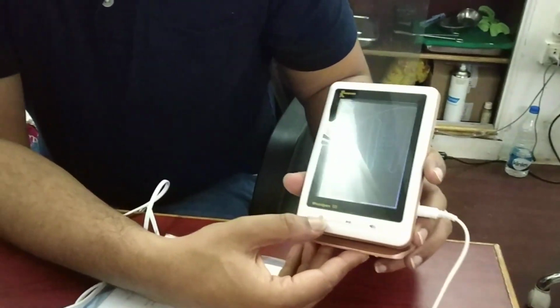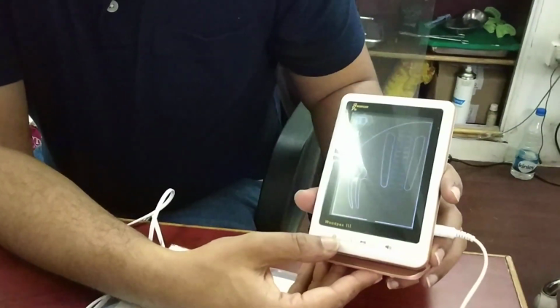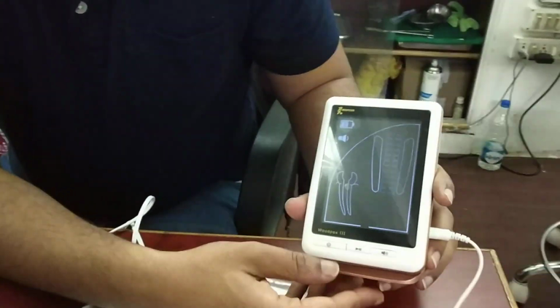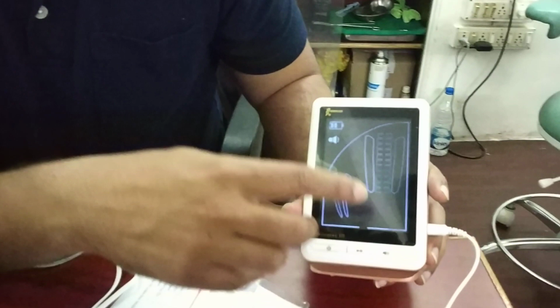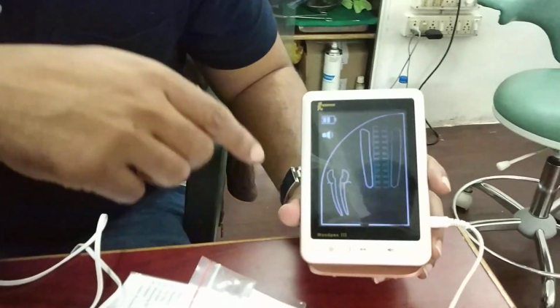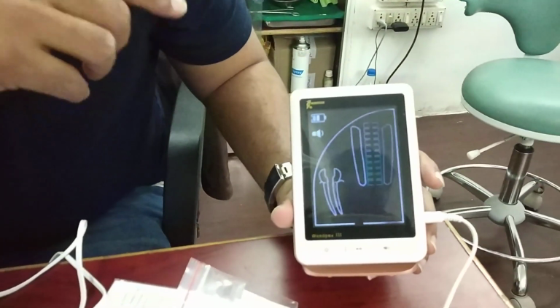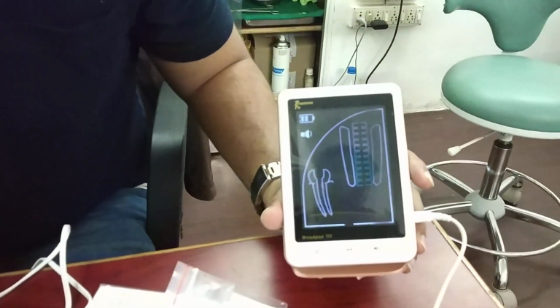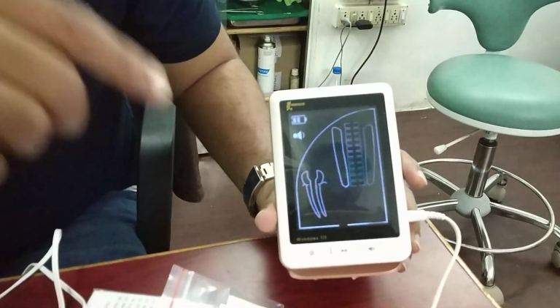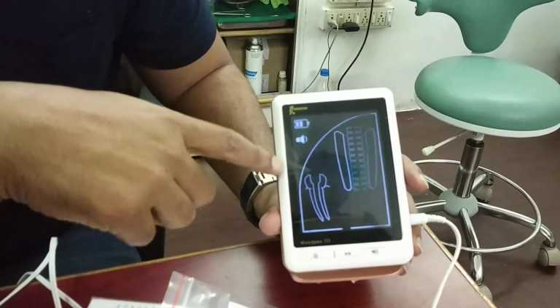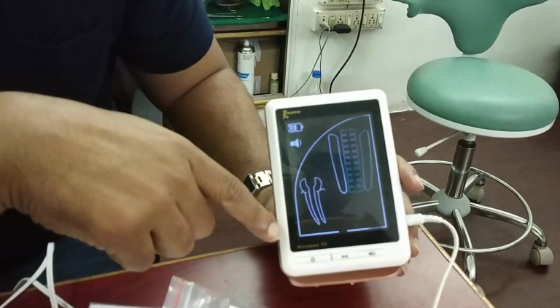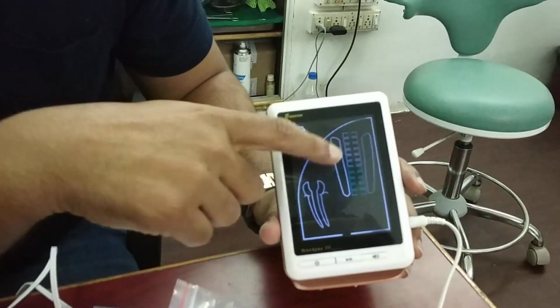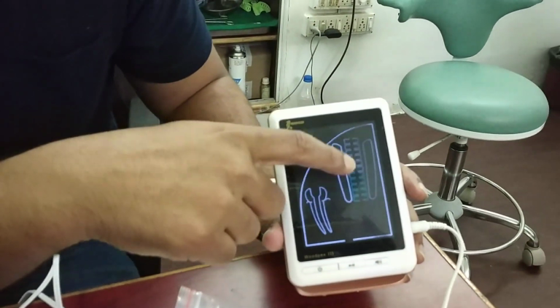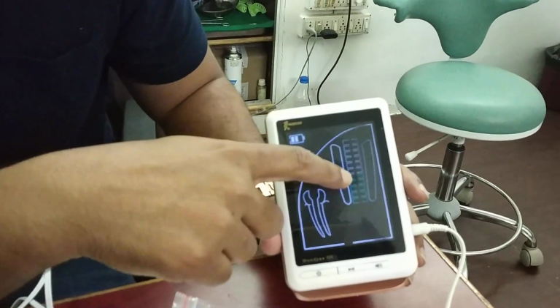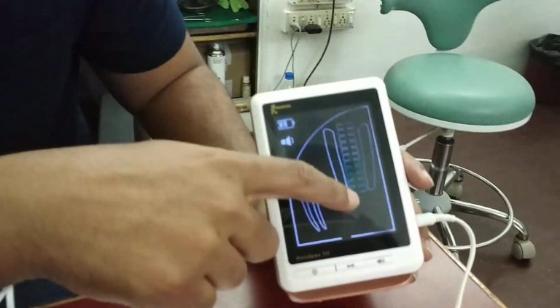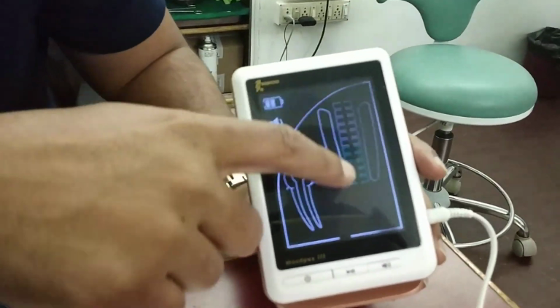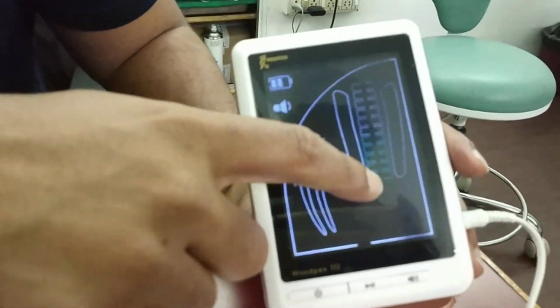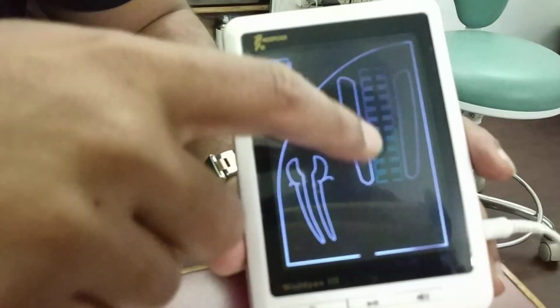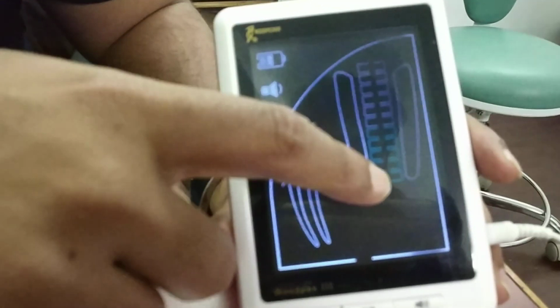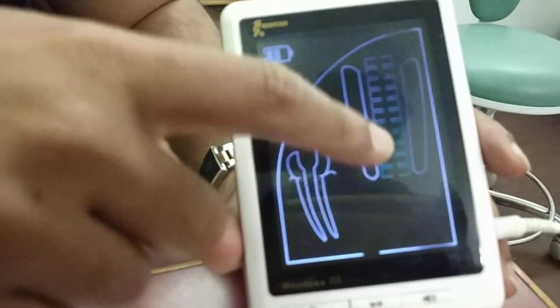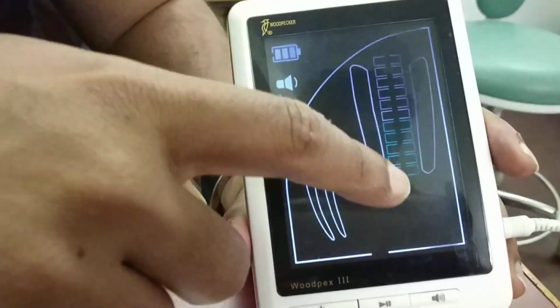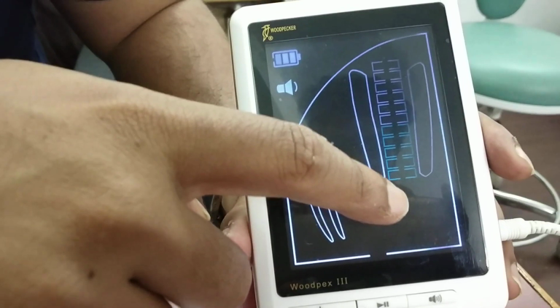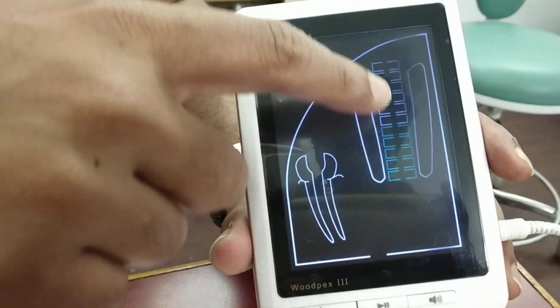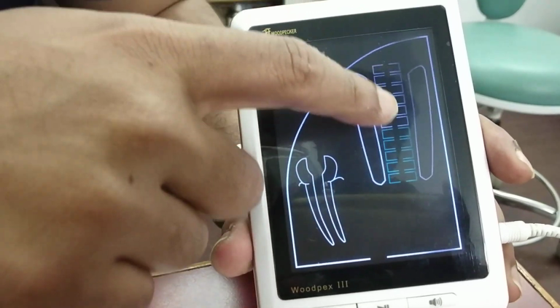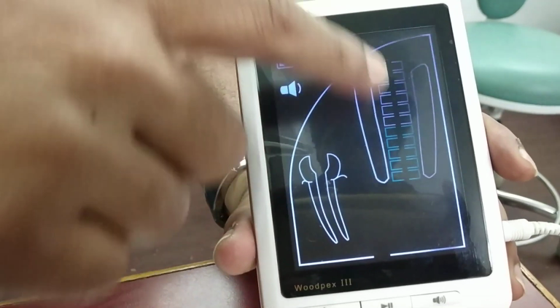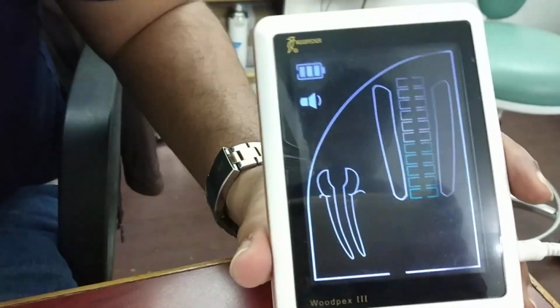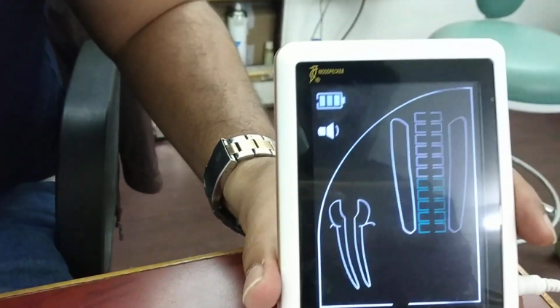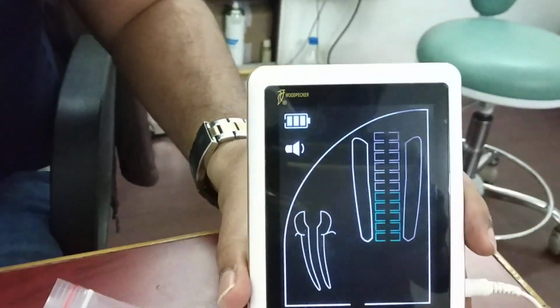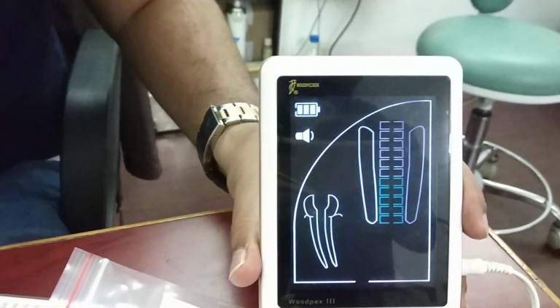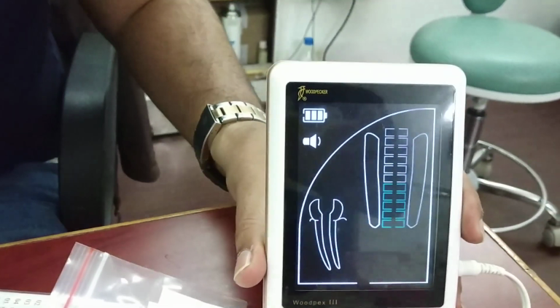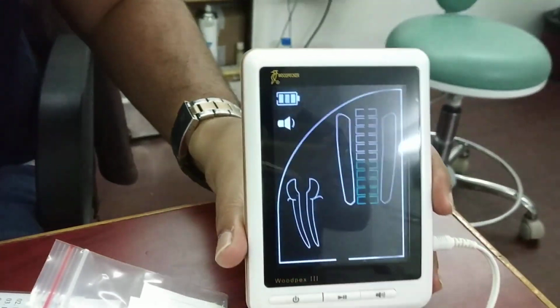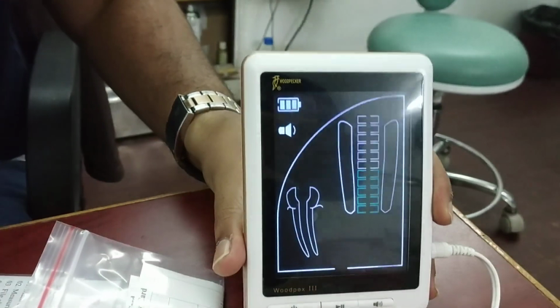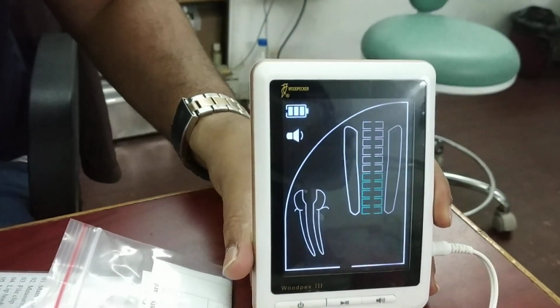This is a very beautiful display. Here is the apex indicator. Now I will check whether it is working or not.